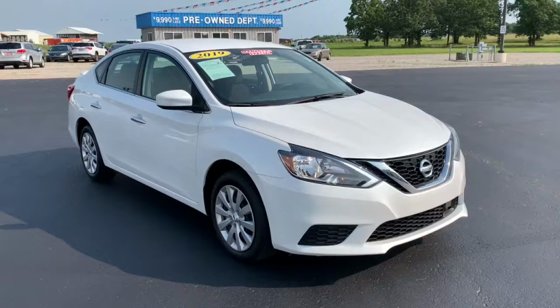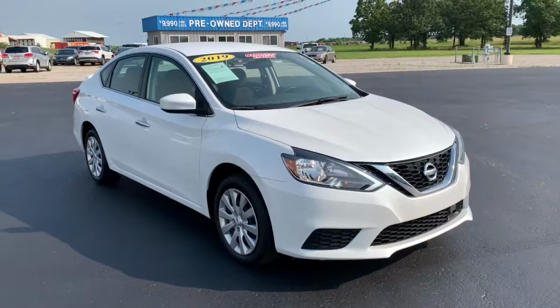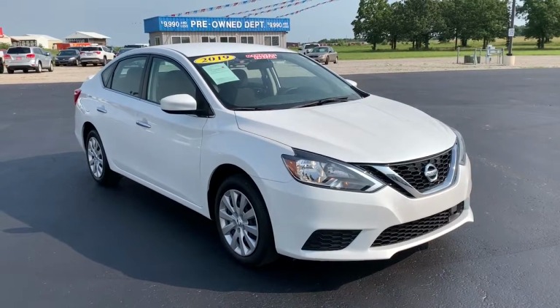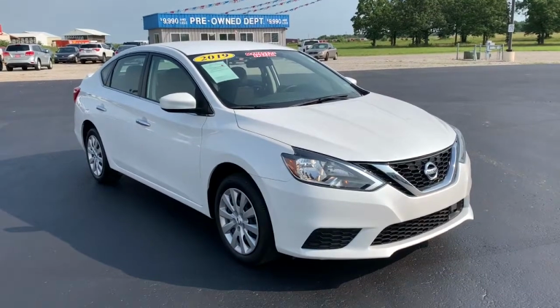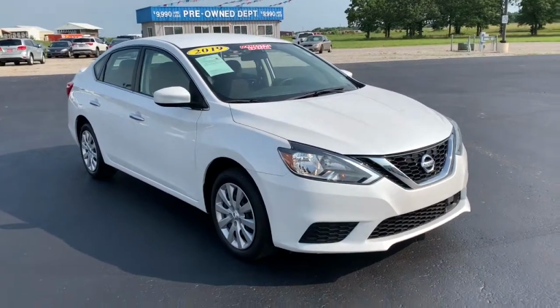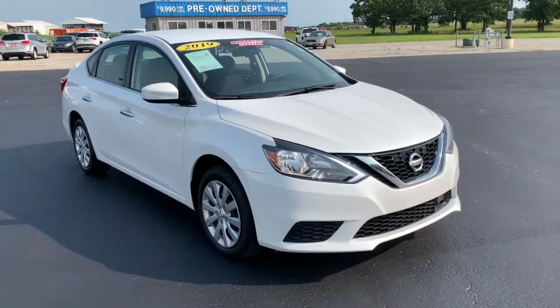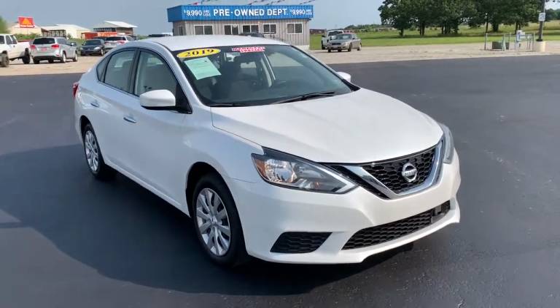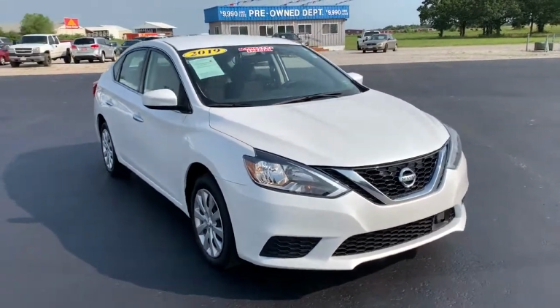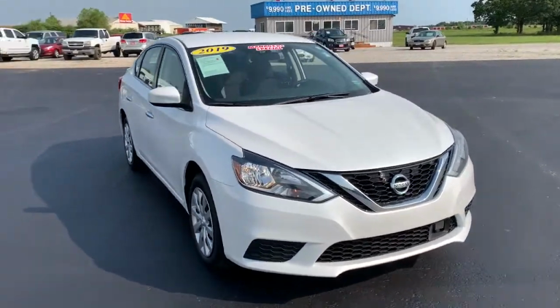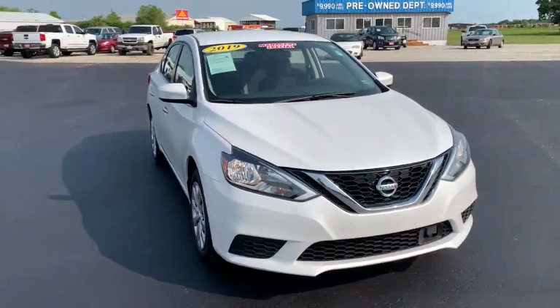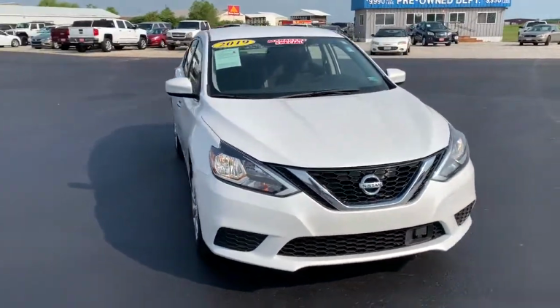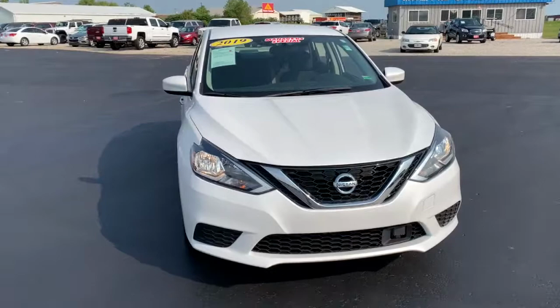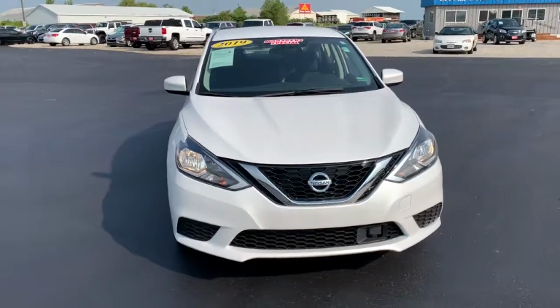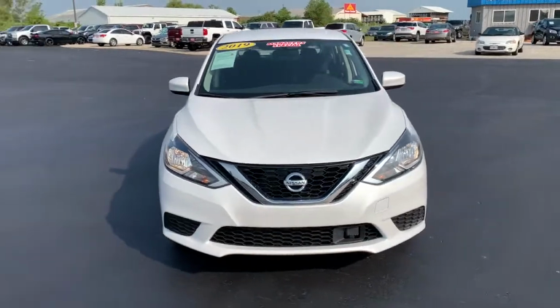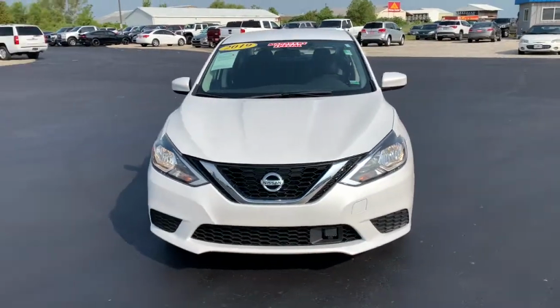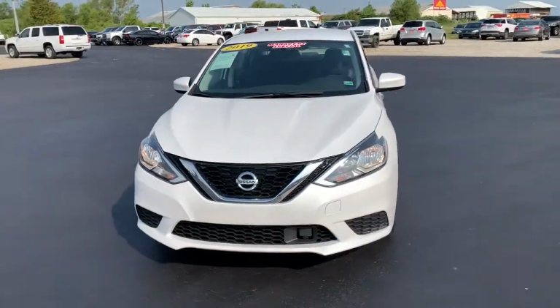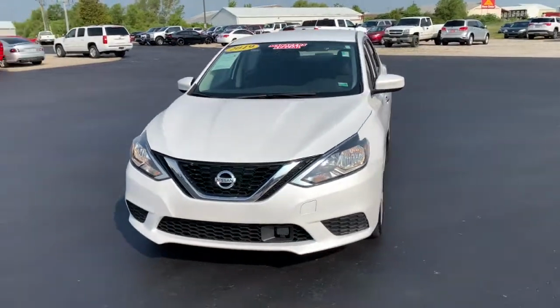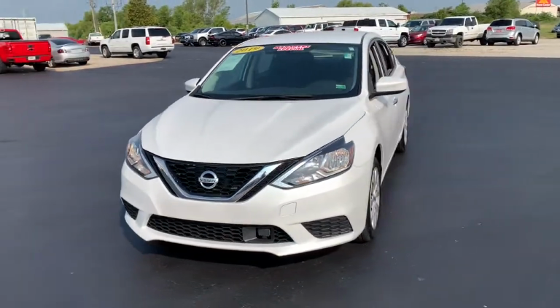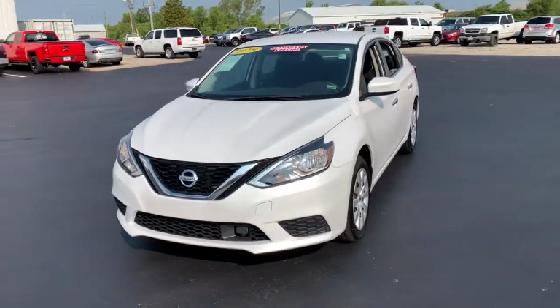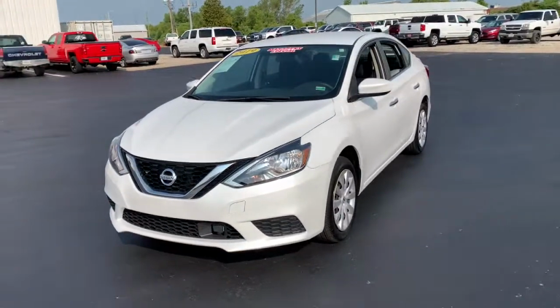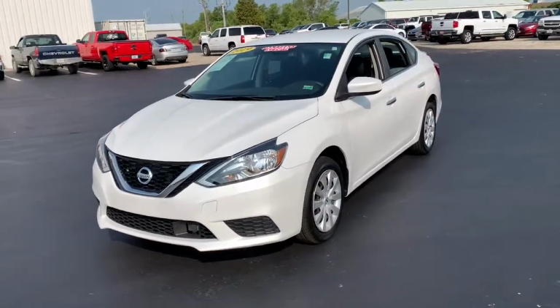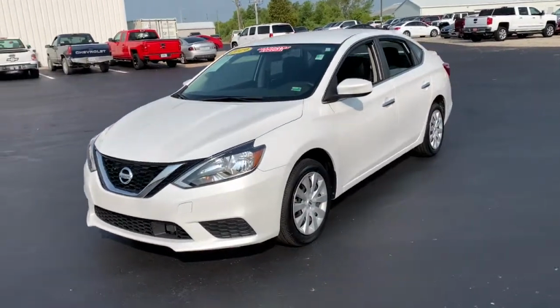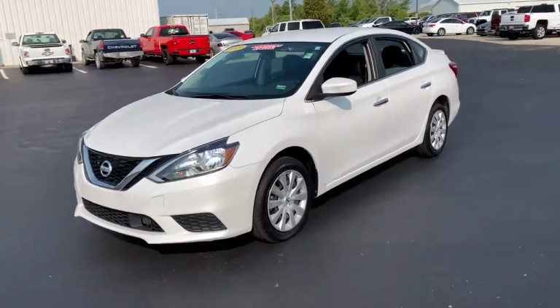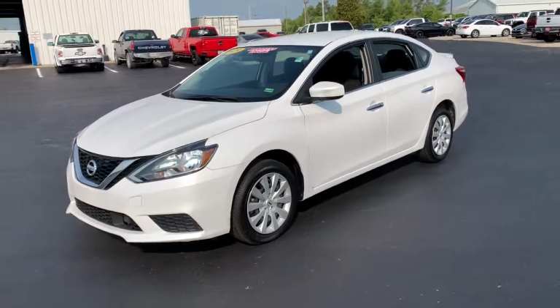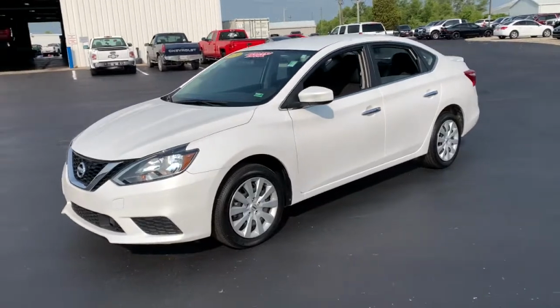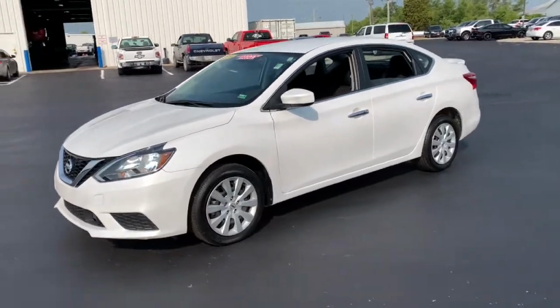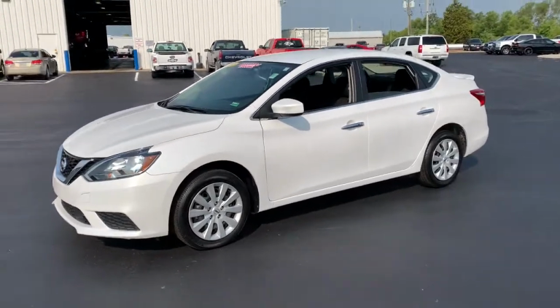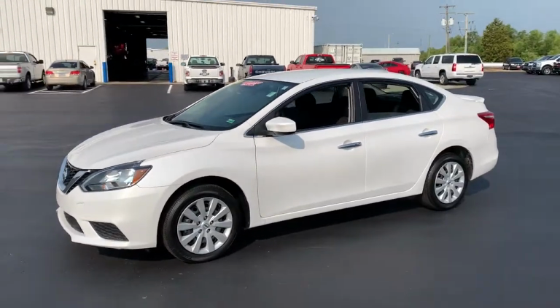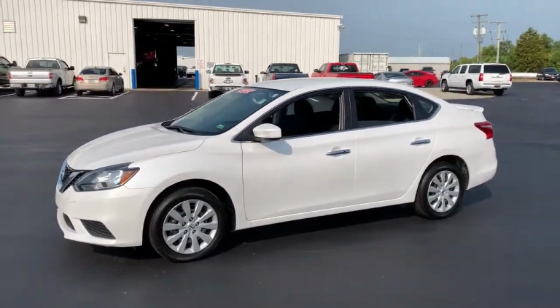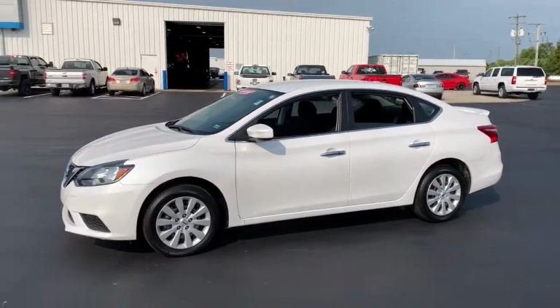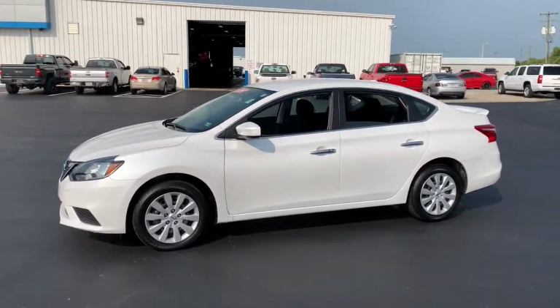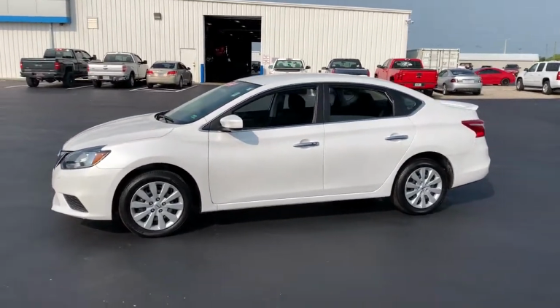Take a moment to check out the 2019 Nissan Sentra. This vehicle is an outstanding buy with fewer than 5,000 miles on the odometer. This roomy Sentra makes your daily drive fun, comfortable, and convenient.